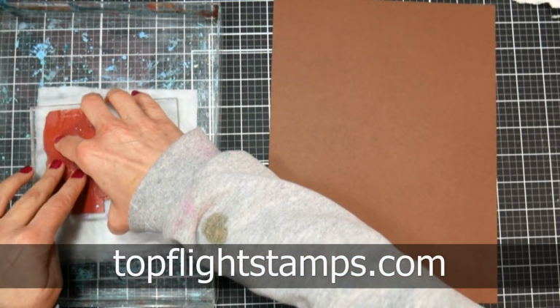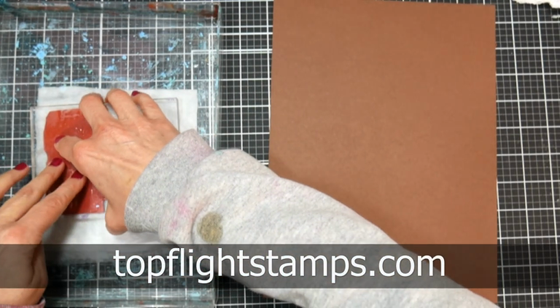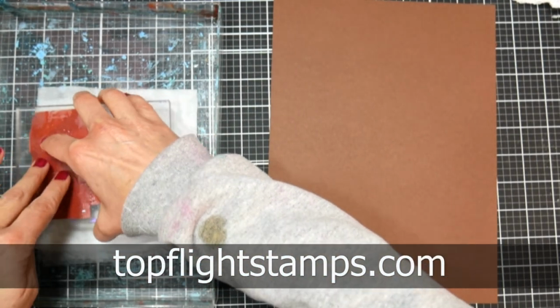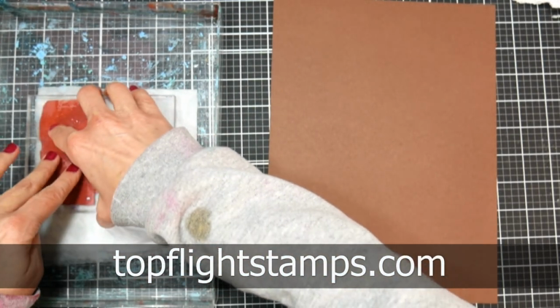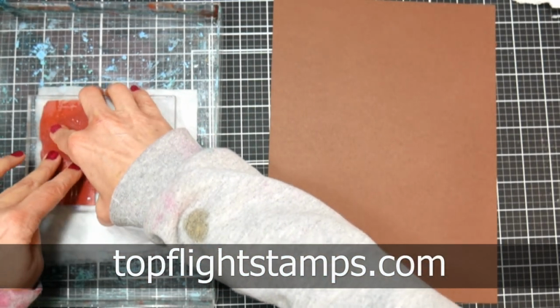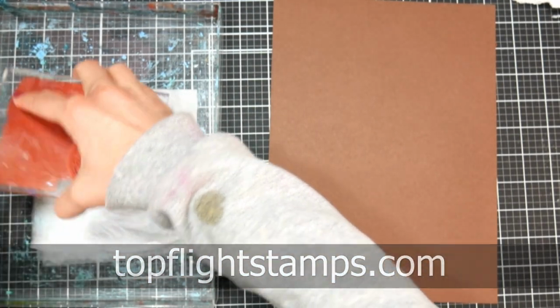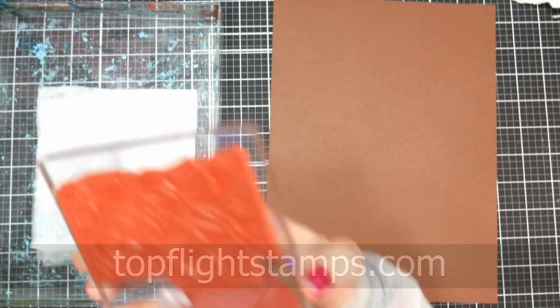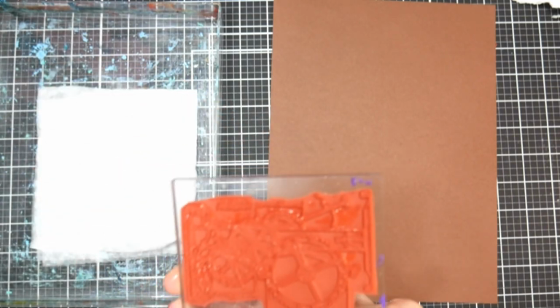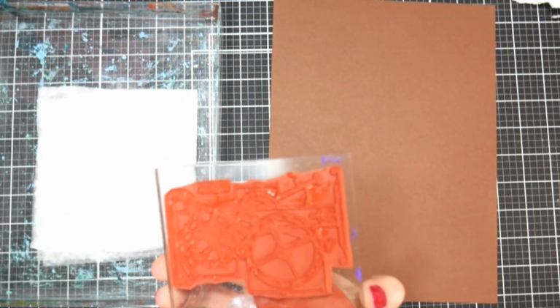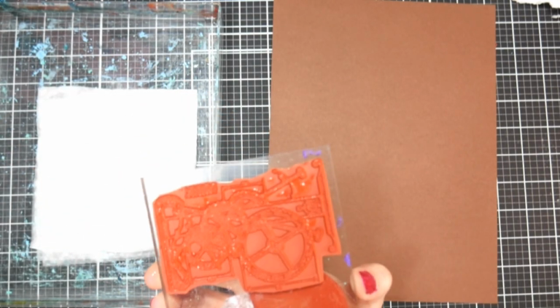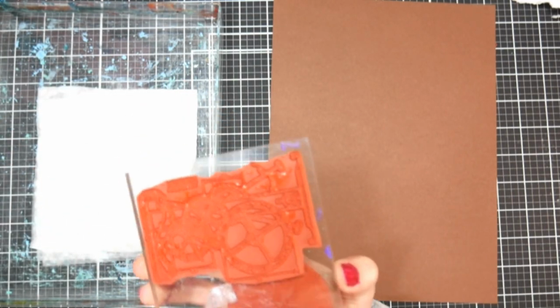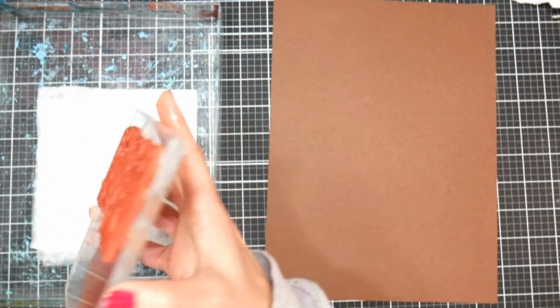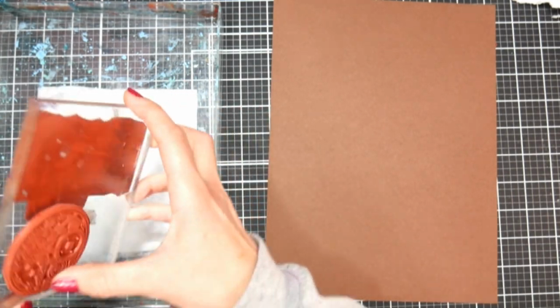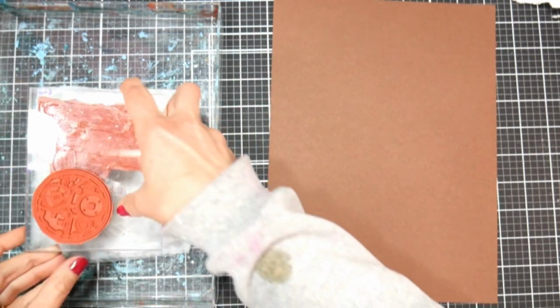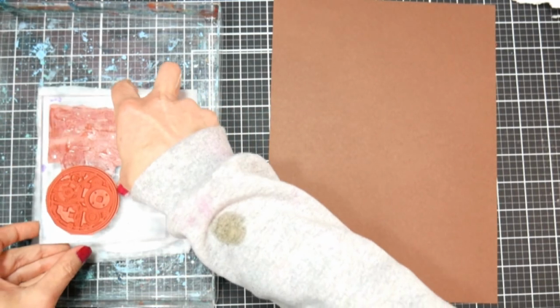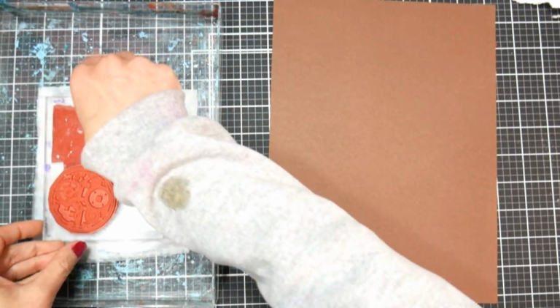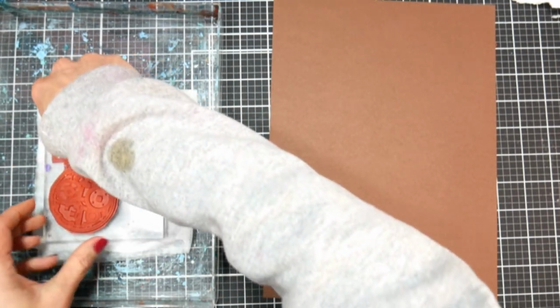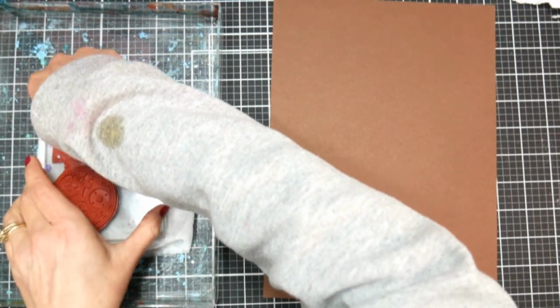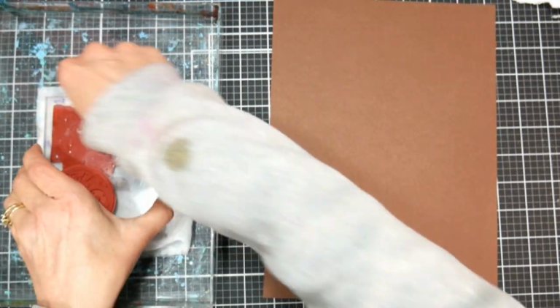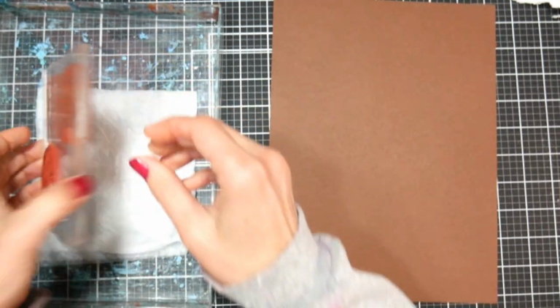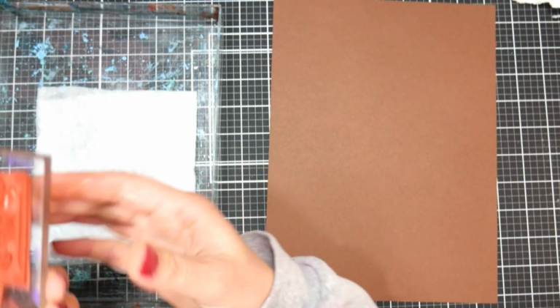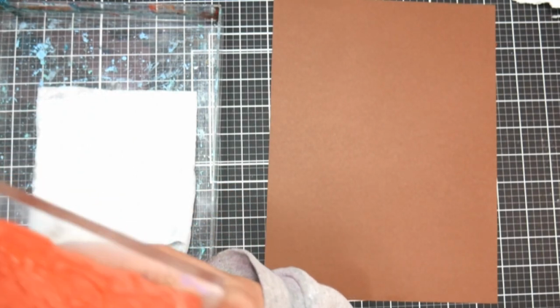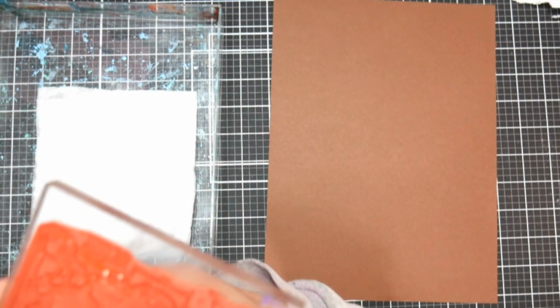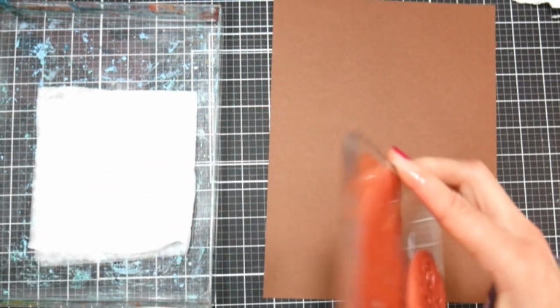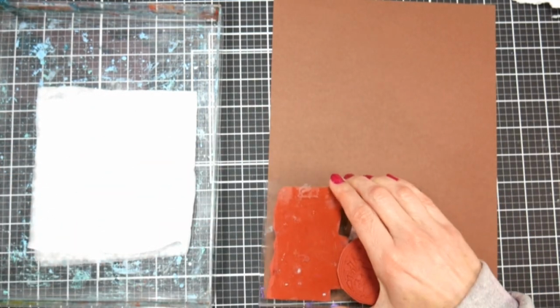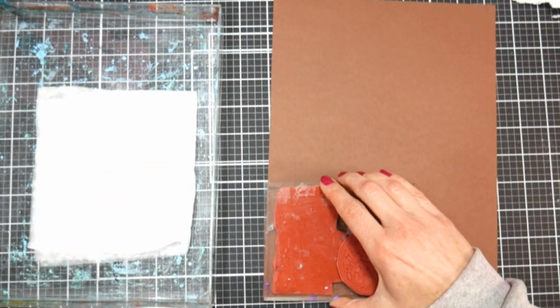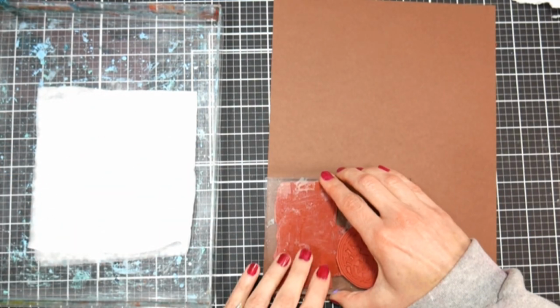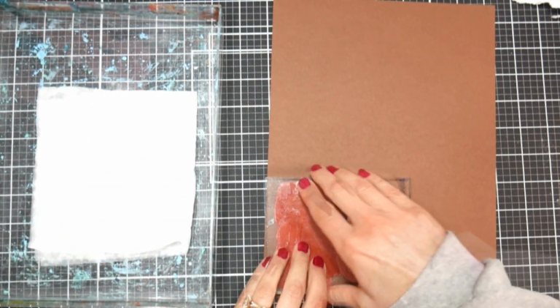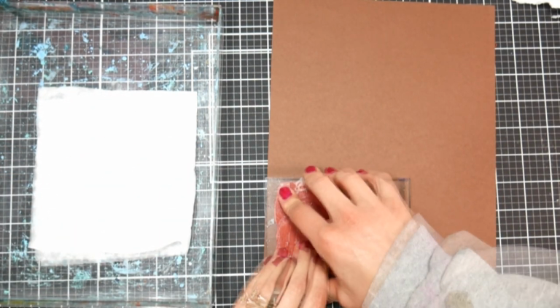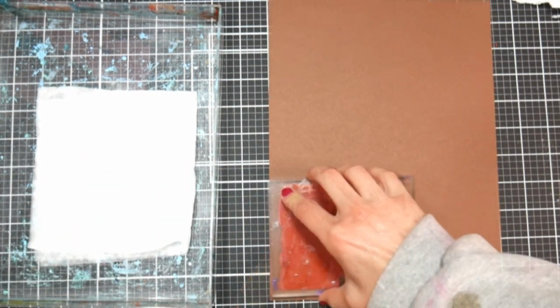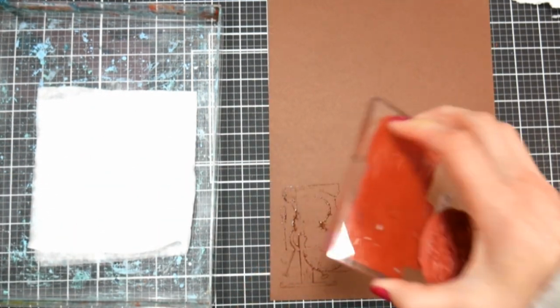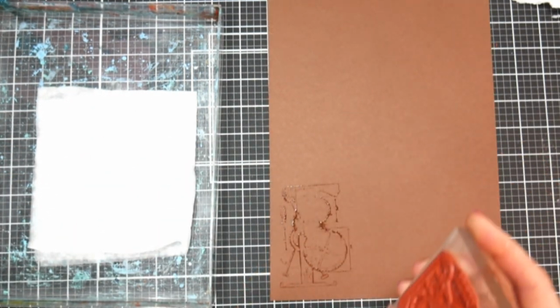They find the coolest stamps all over the world and bring them back to us here in the United States. I want to make sure you know that bleach is very damaging to clothing, so make sure you wear your cruddy old clothes like I am when you're doing this technique.